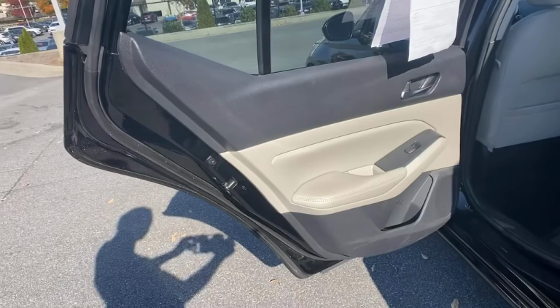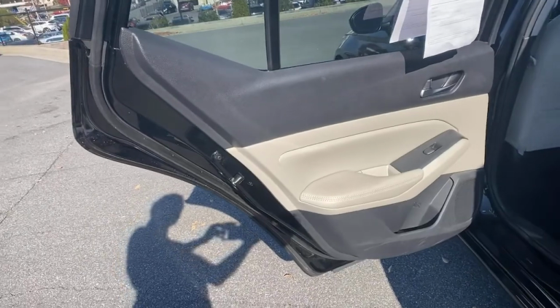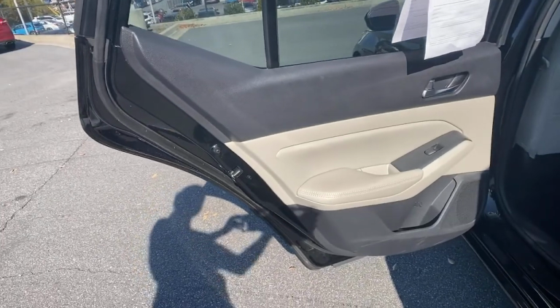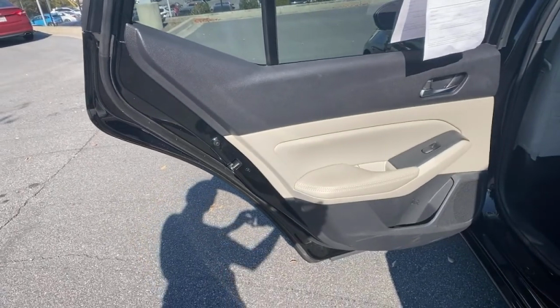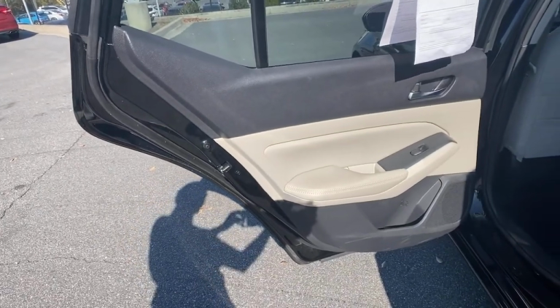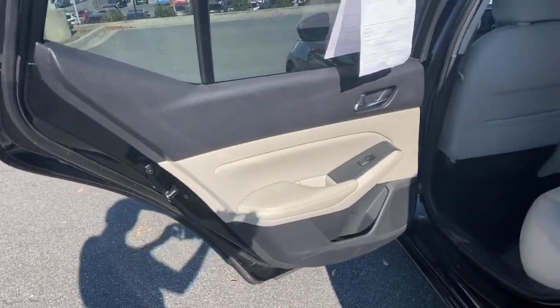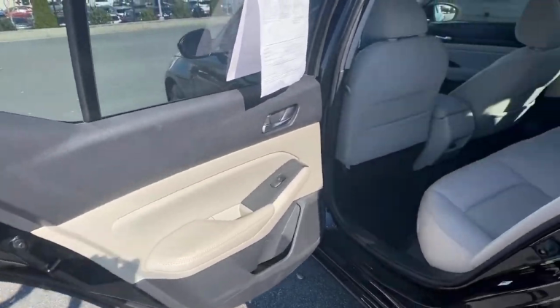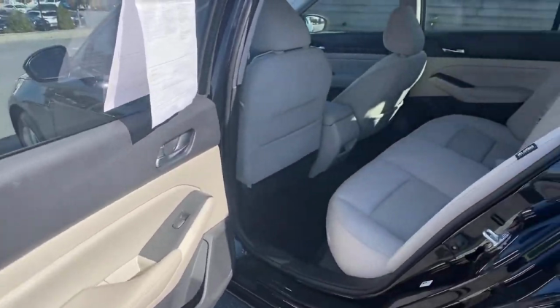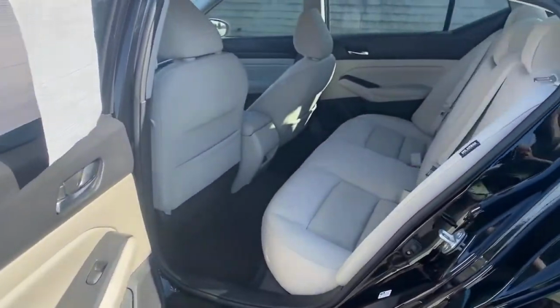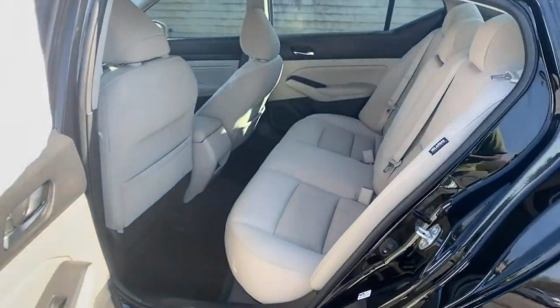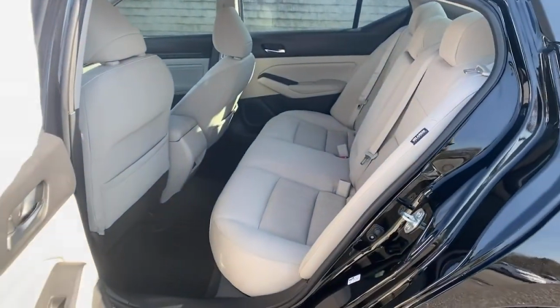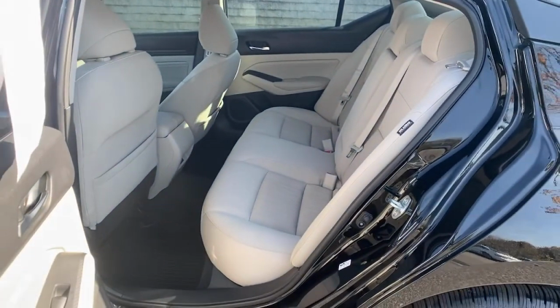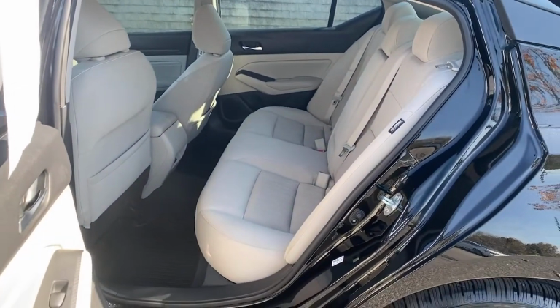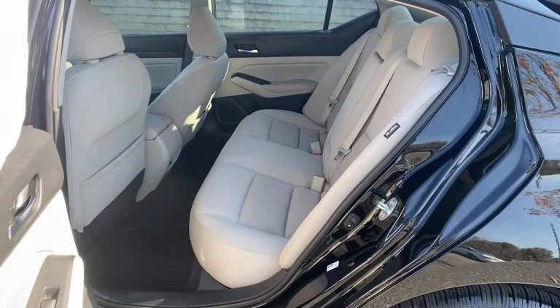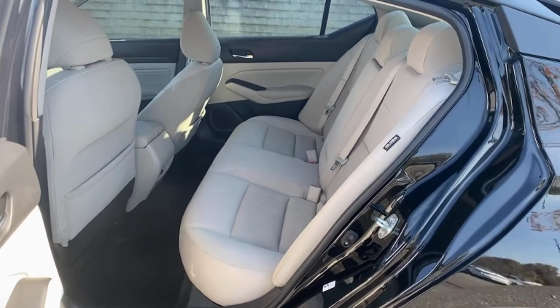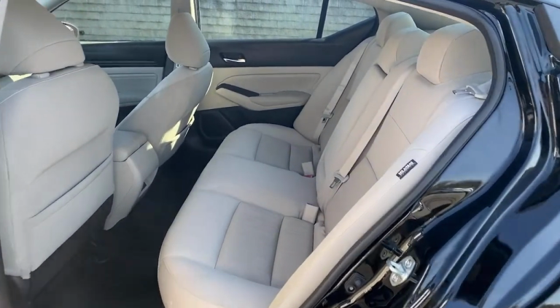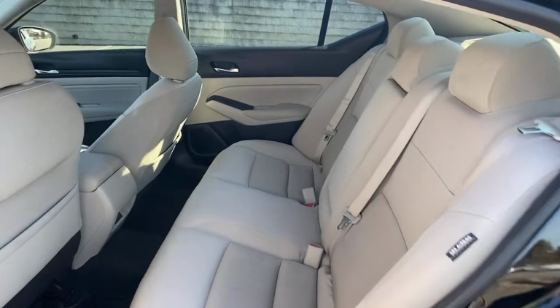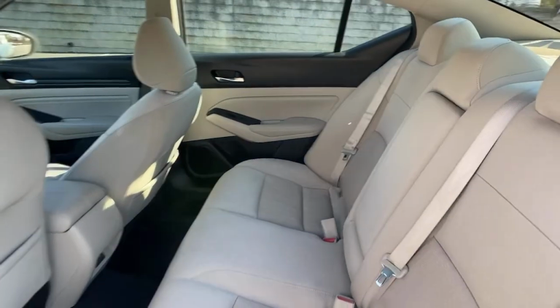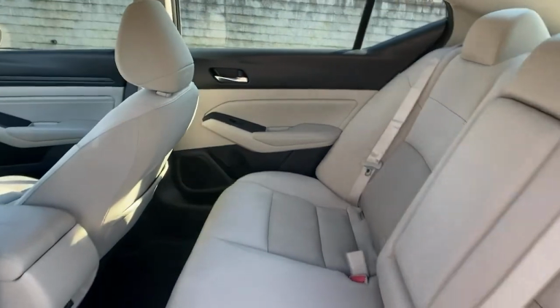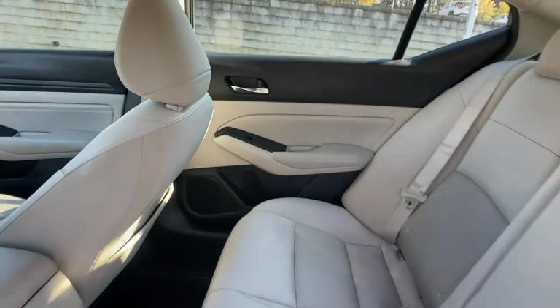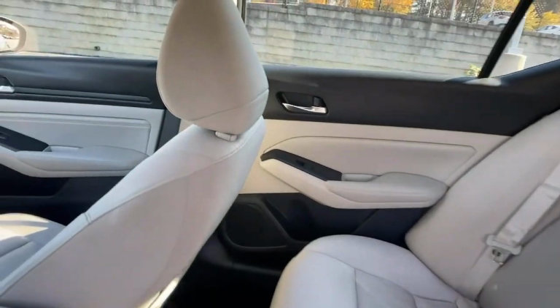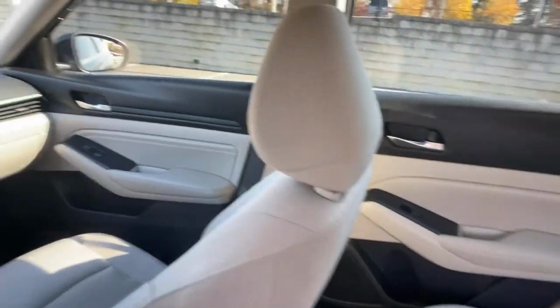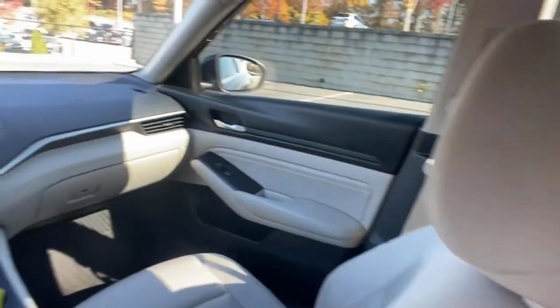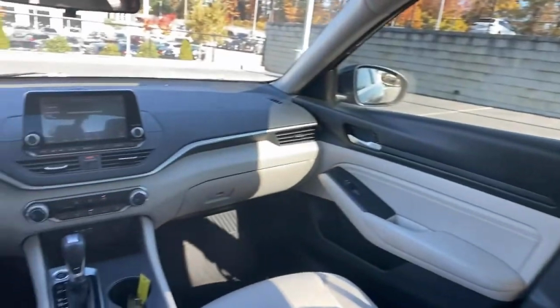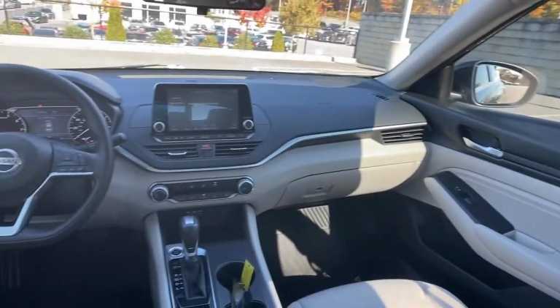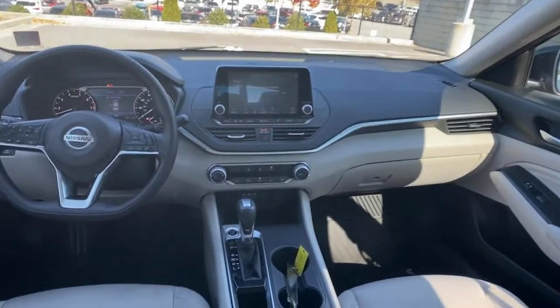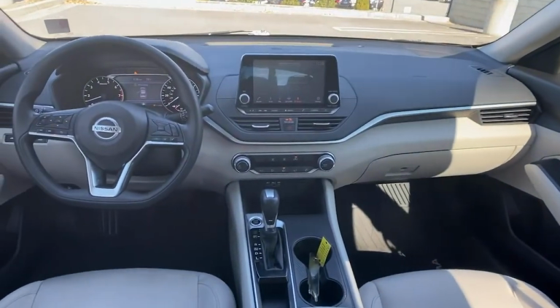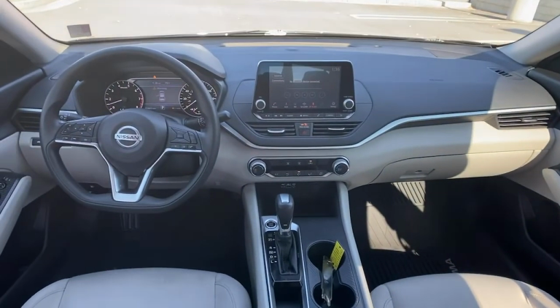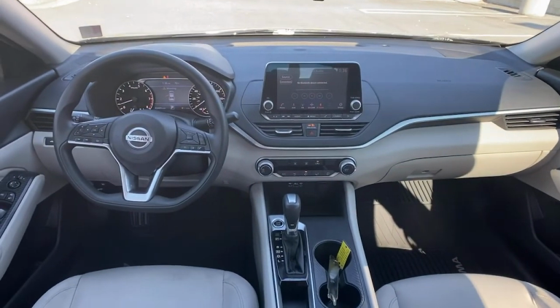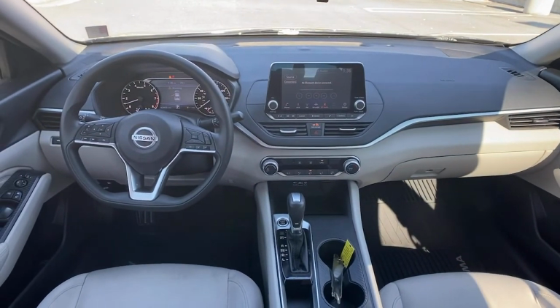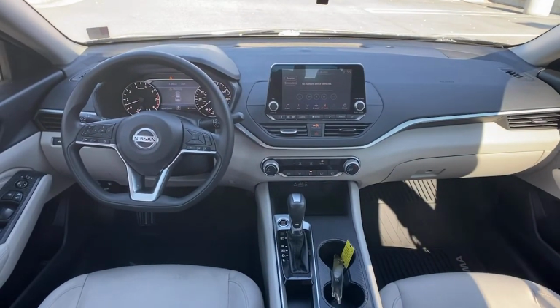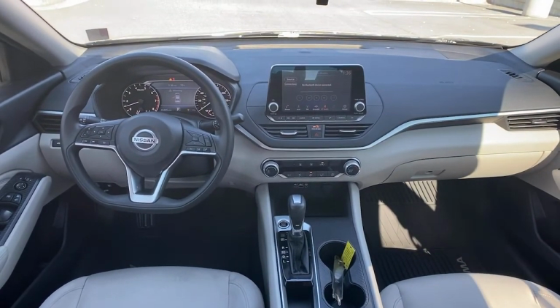Stylish comfort blends beautifully with the latest tech in this can-do Altima. See for yourself when you take it out for a test drive. Our professional staff looks forward to giving you excellent service.